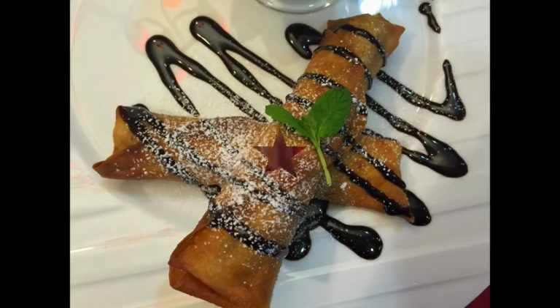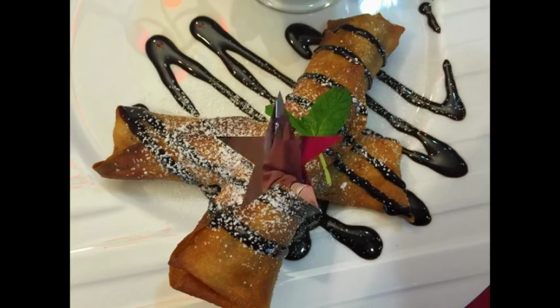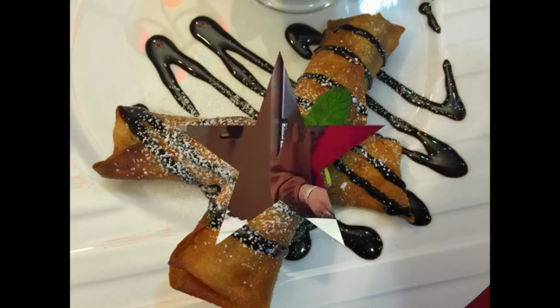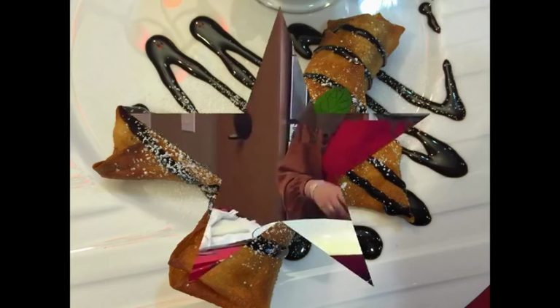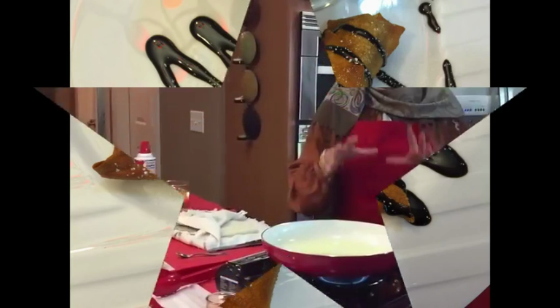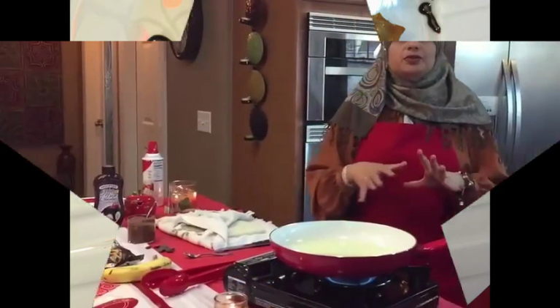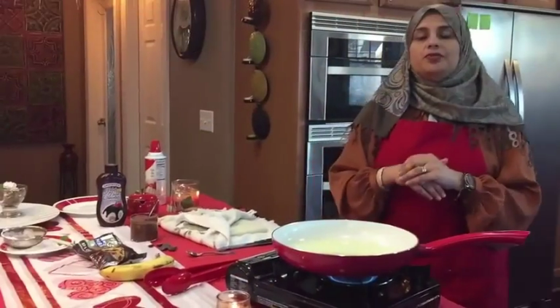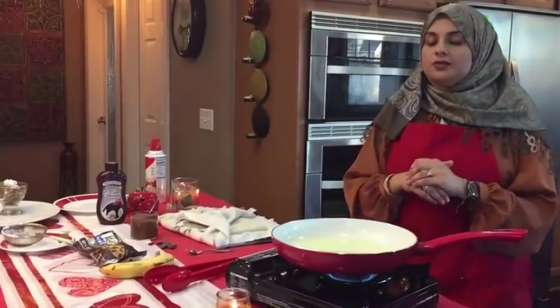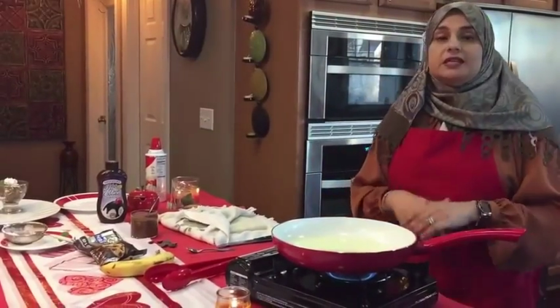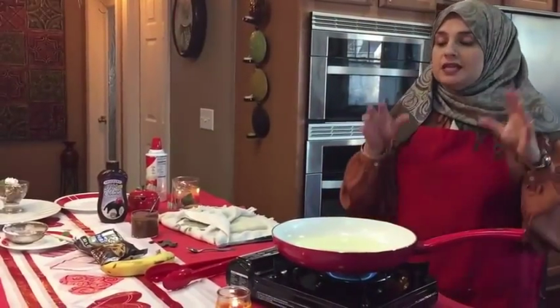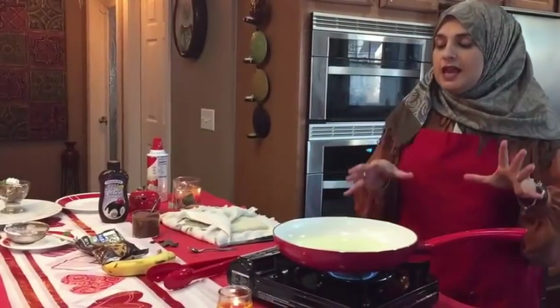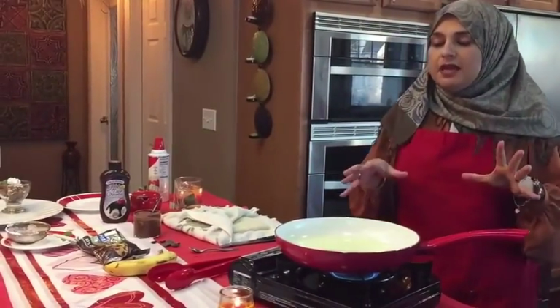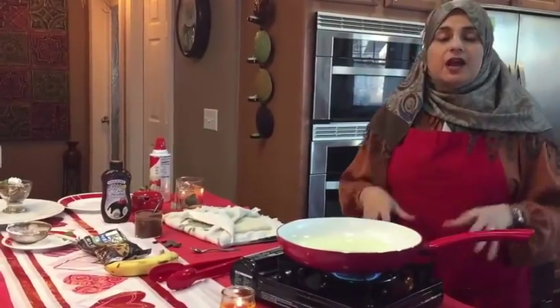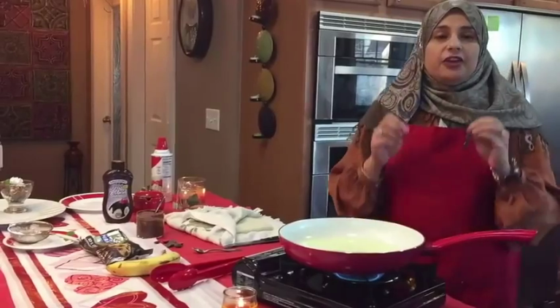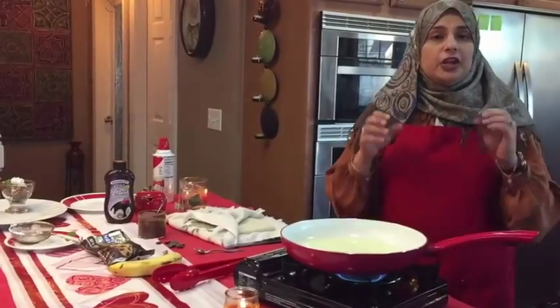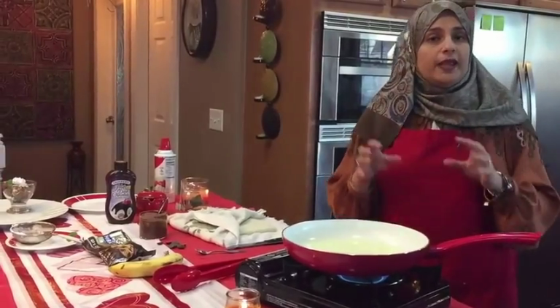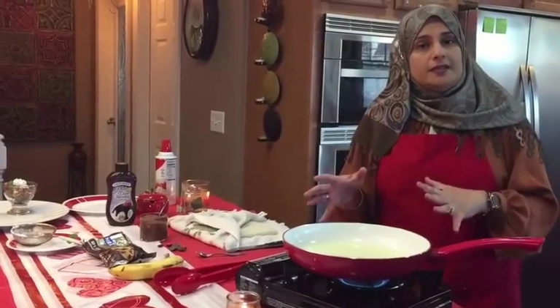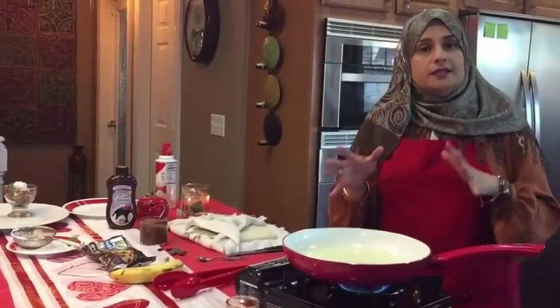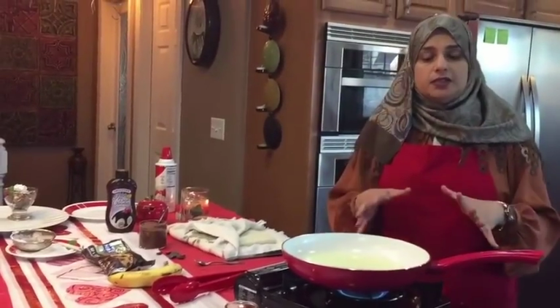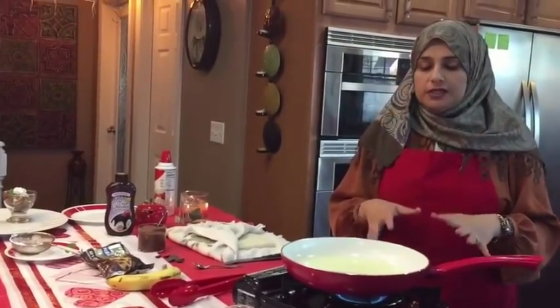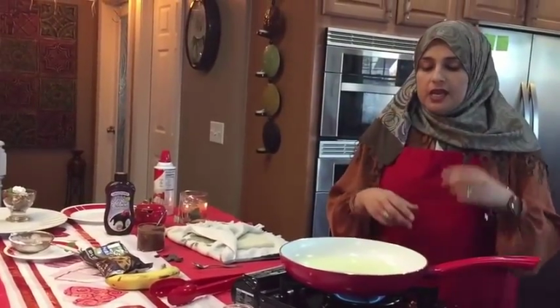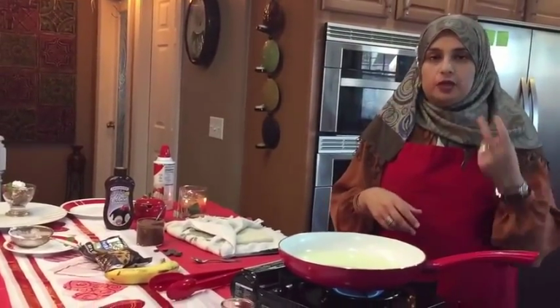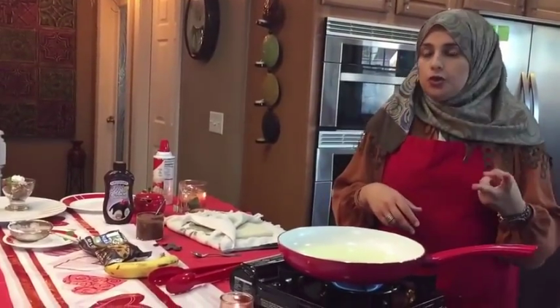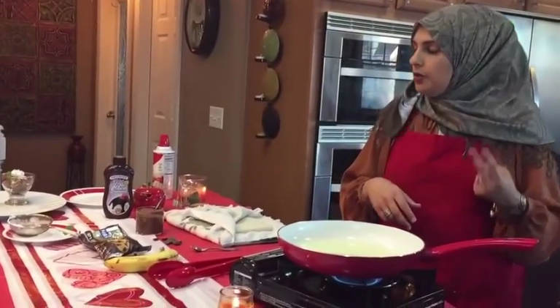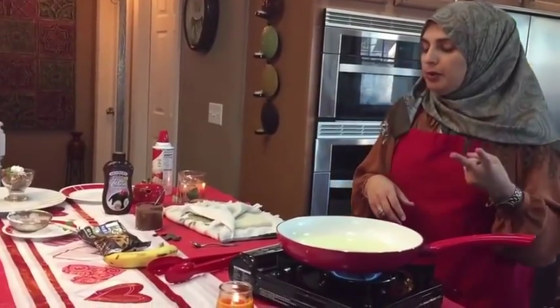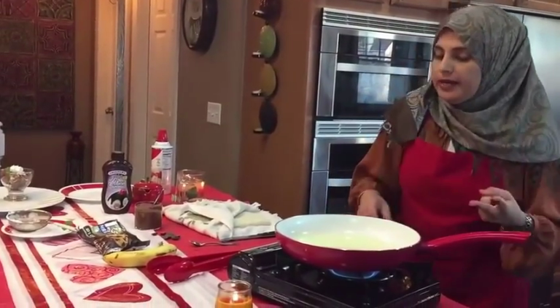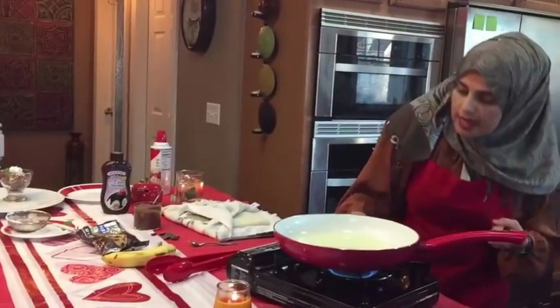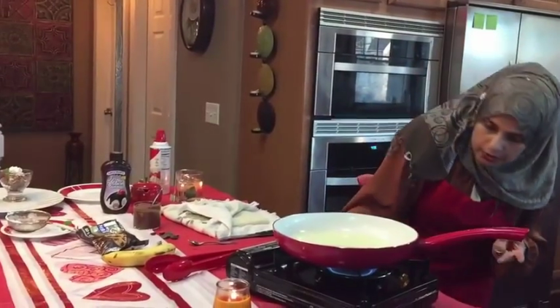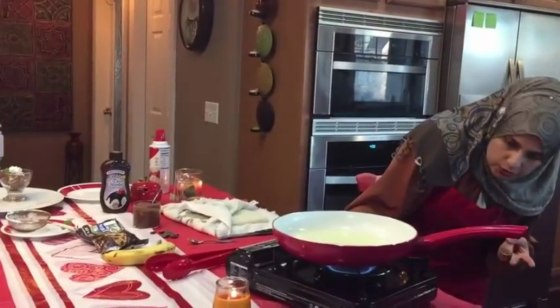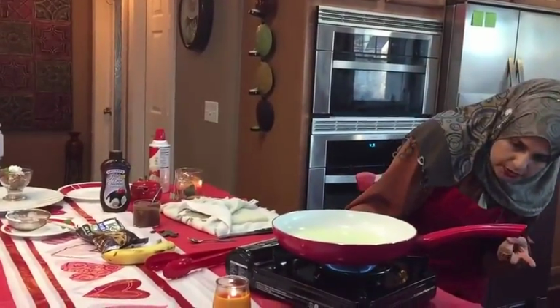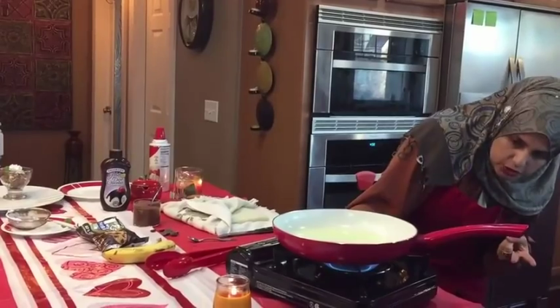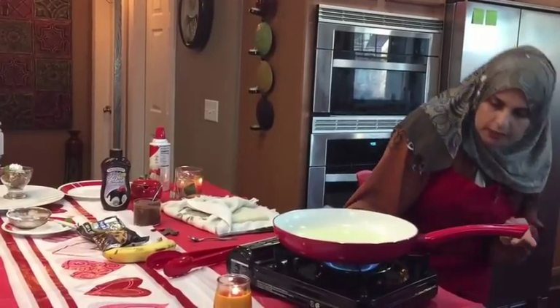Welcome back to another great episode of Rehanna's Cuisines. Today I'm making a very quick instant dessert, and I'm going to show you a couple of ways that we're going to use the chocolate.